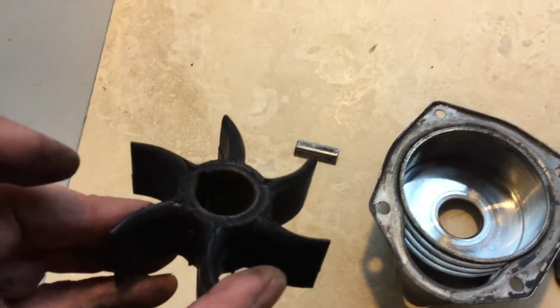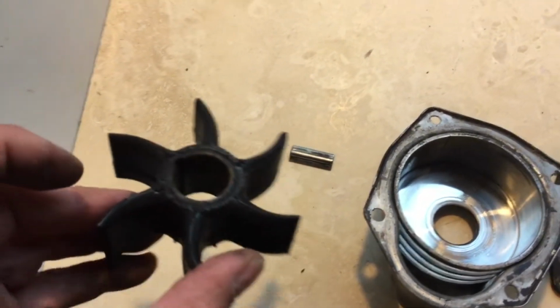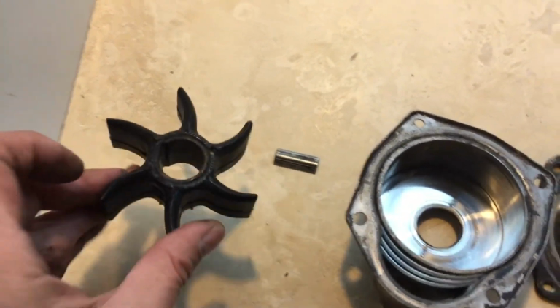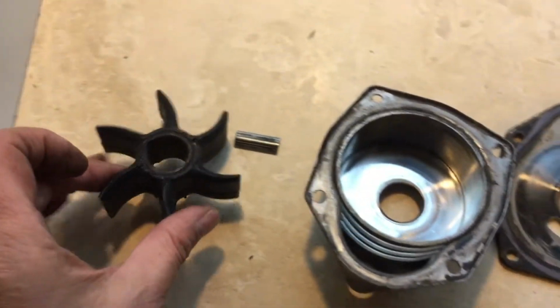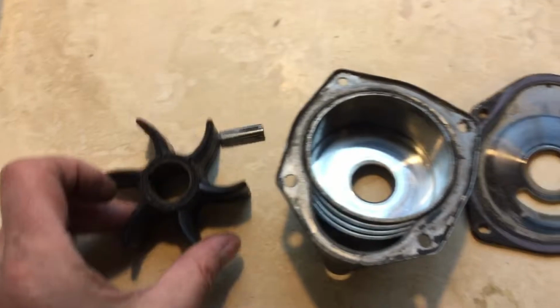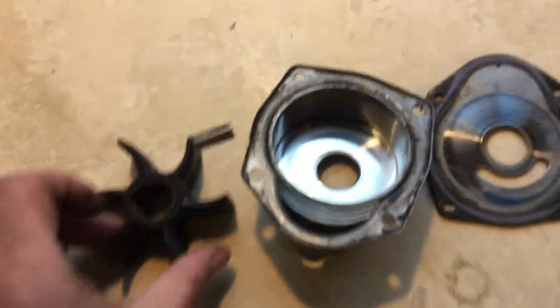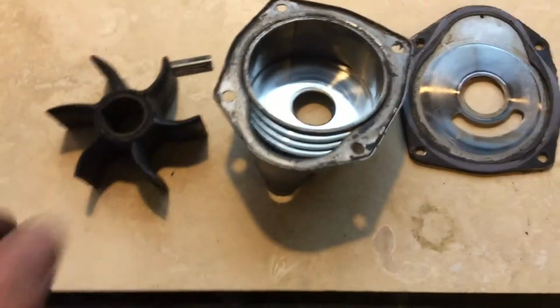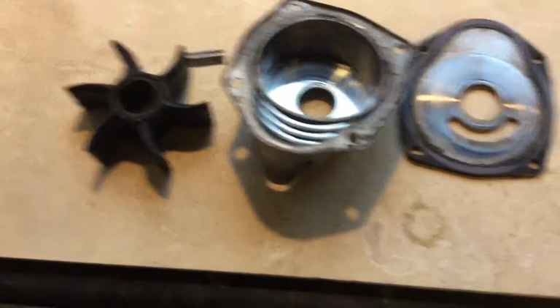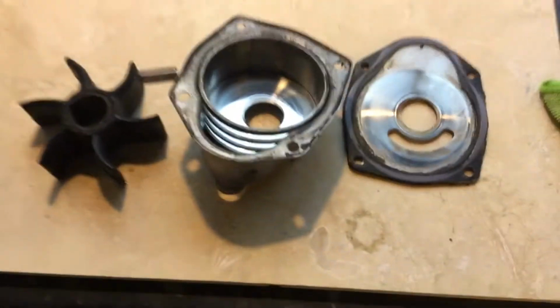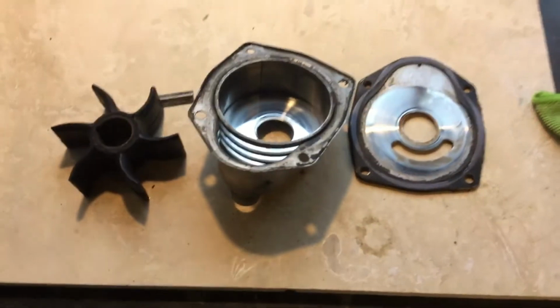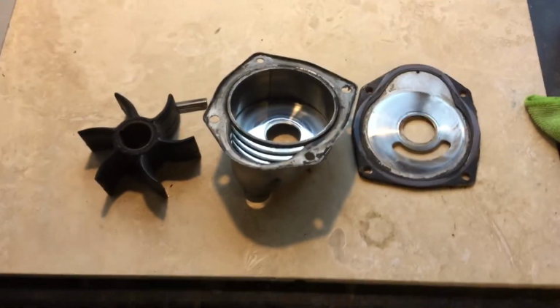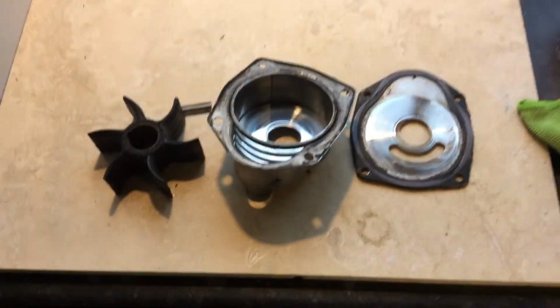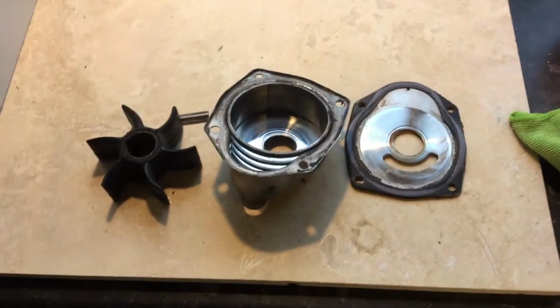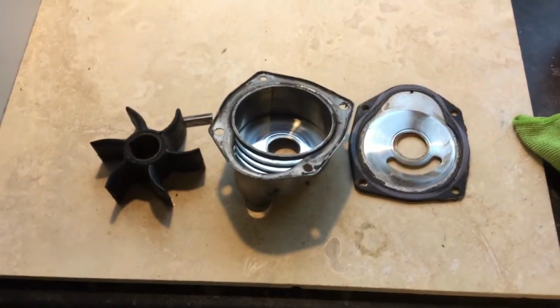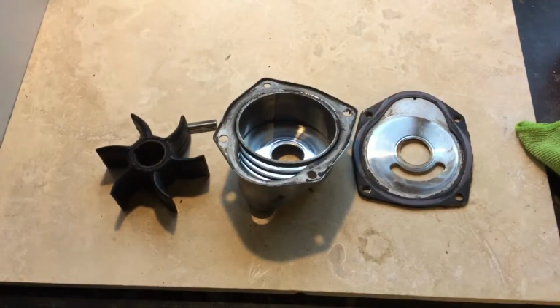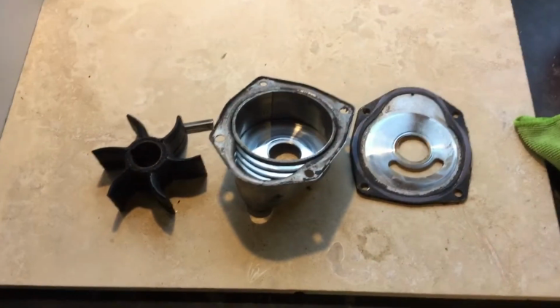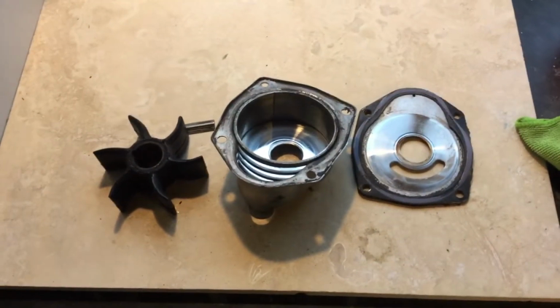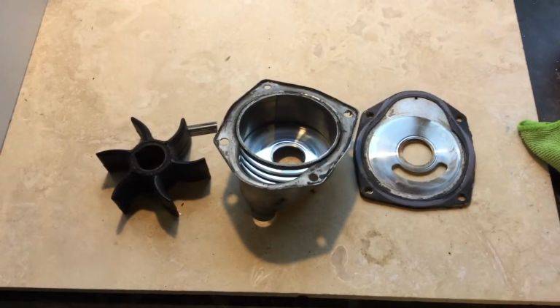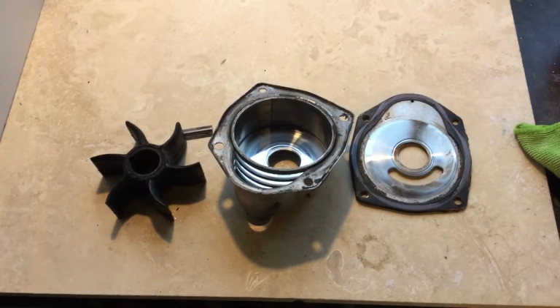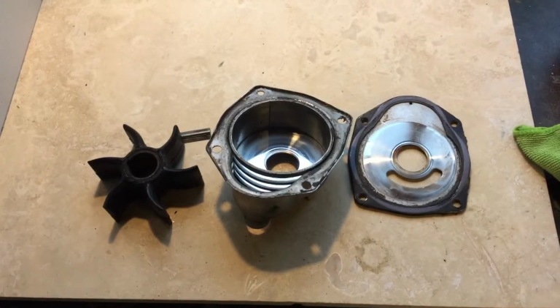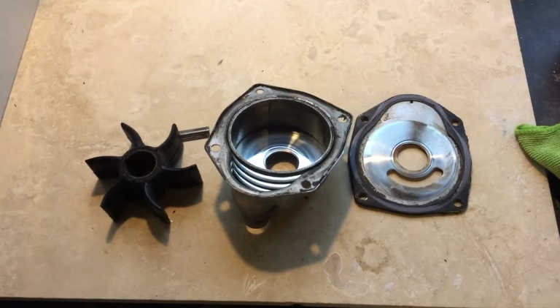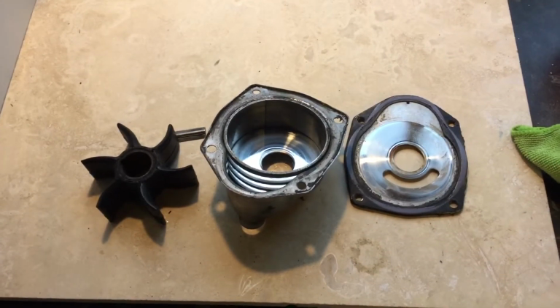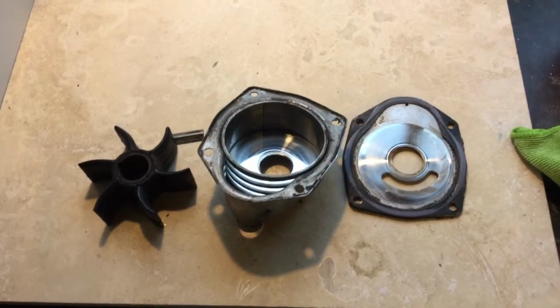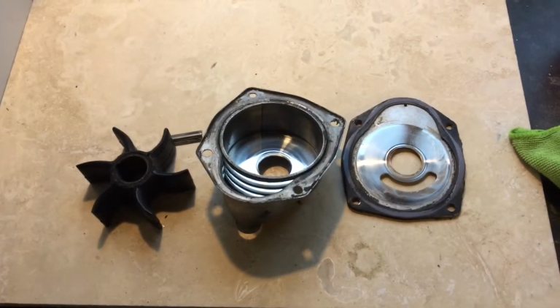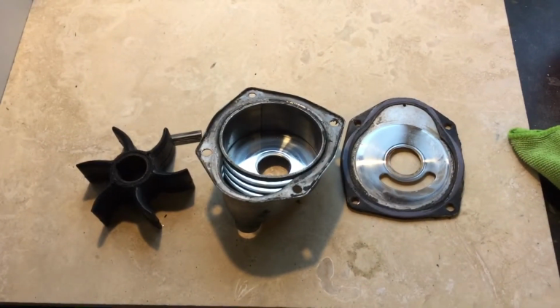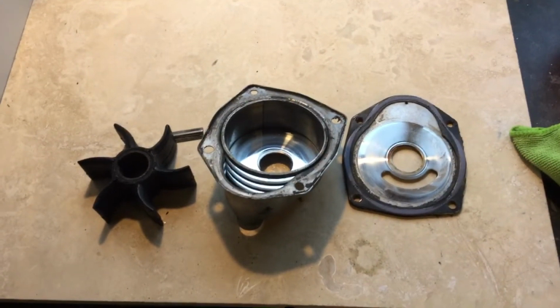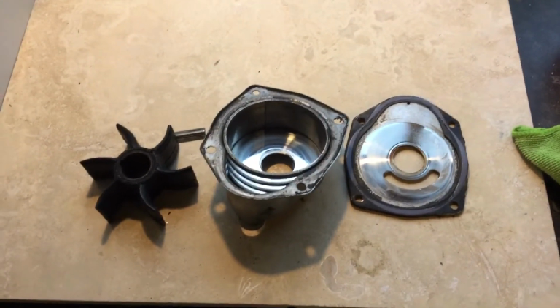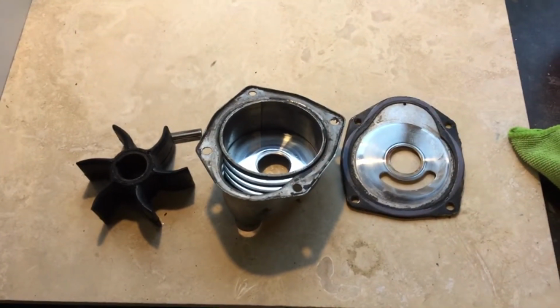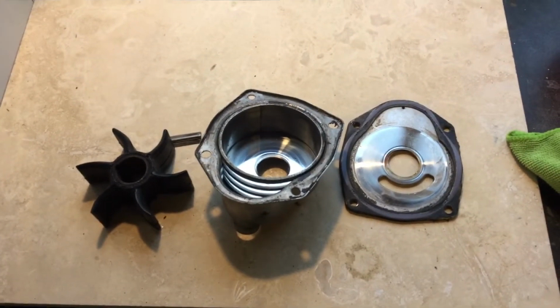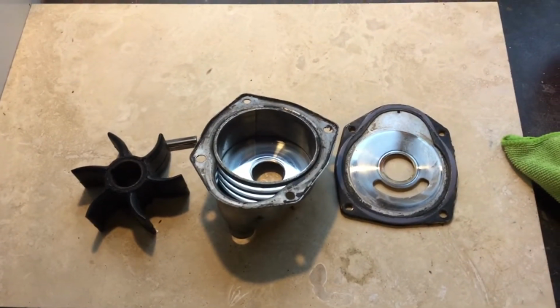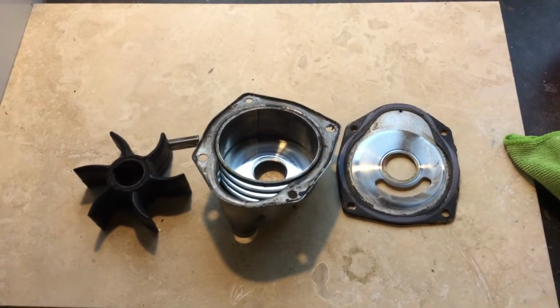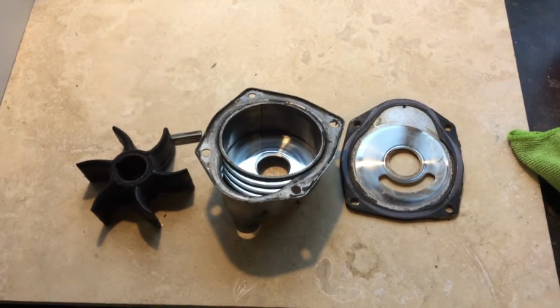So the next thing to do will be to try and identify these parts and see about ordering them, and set about cleaning up everything ready for the new season.